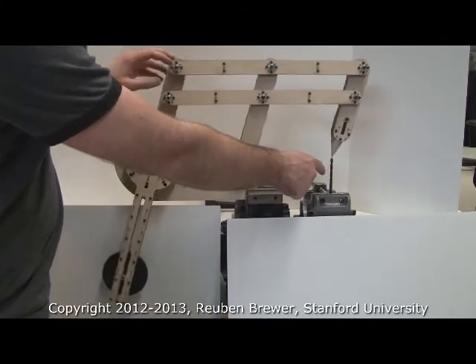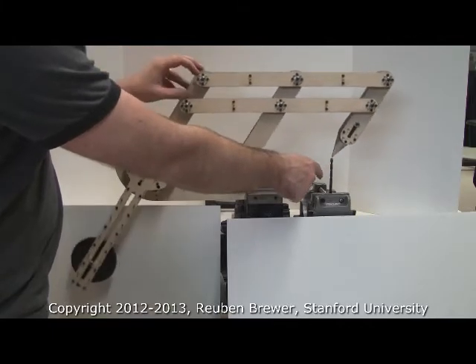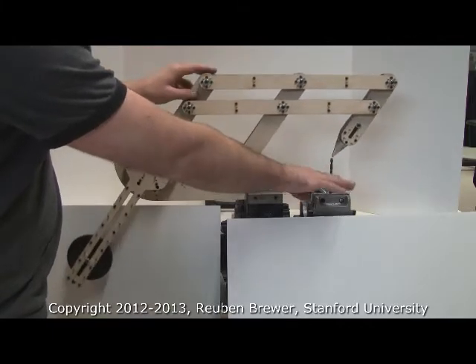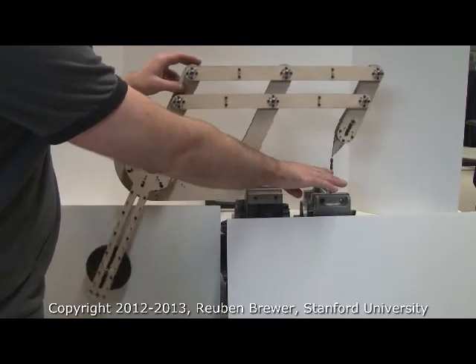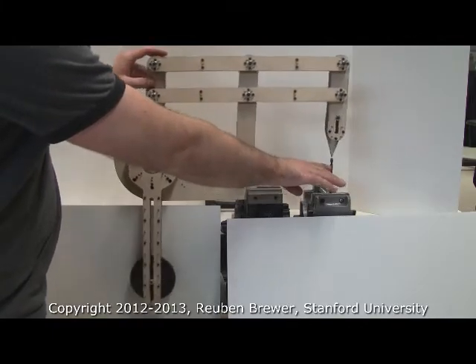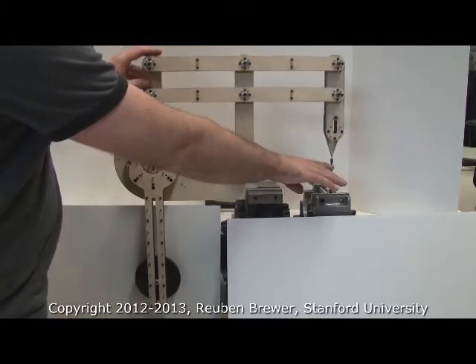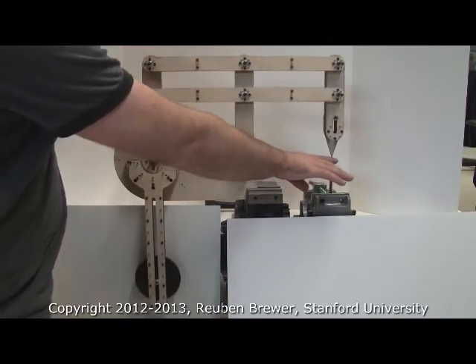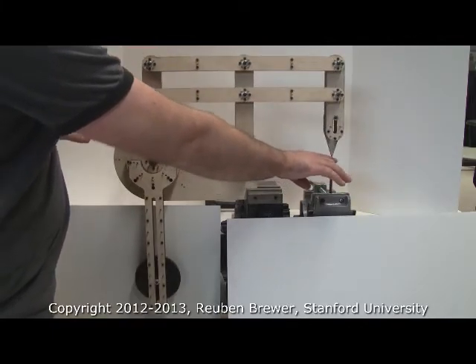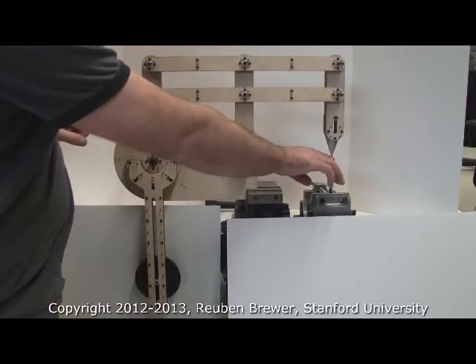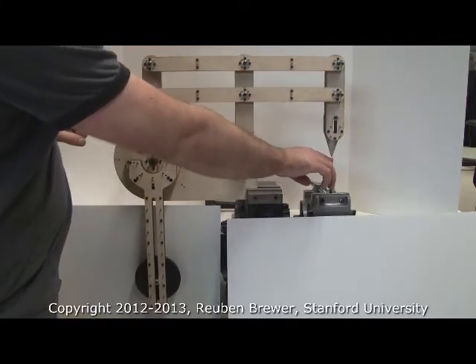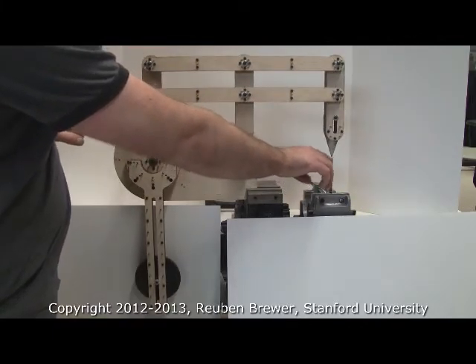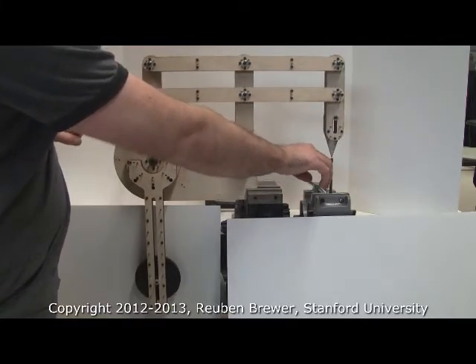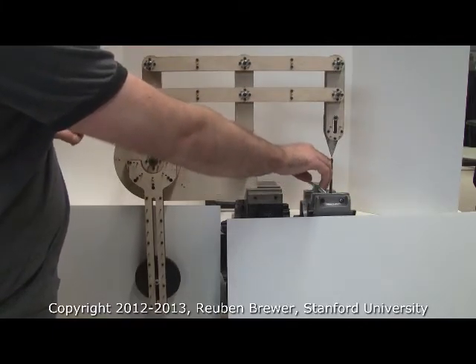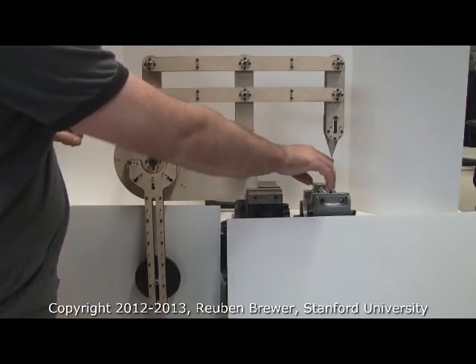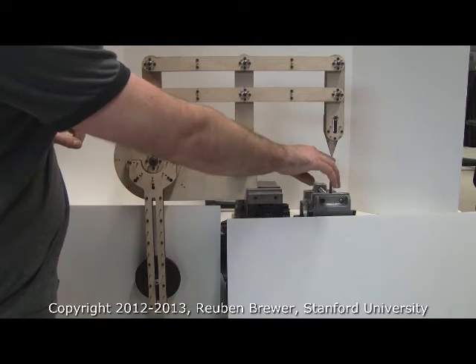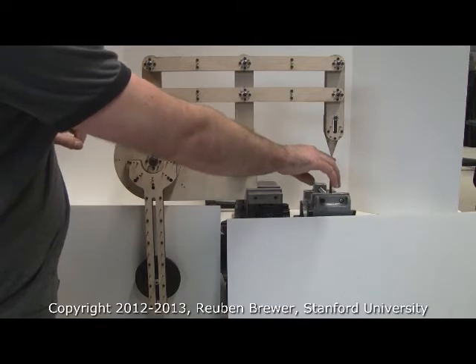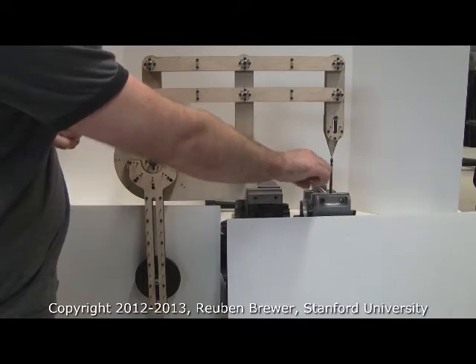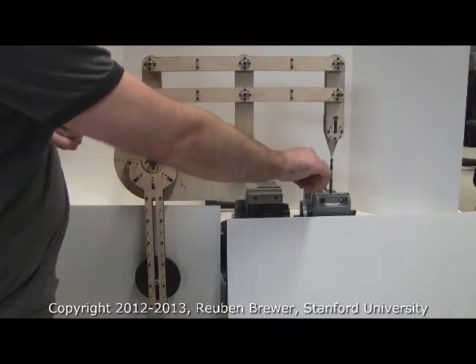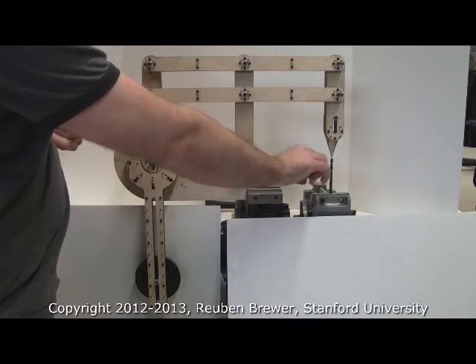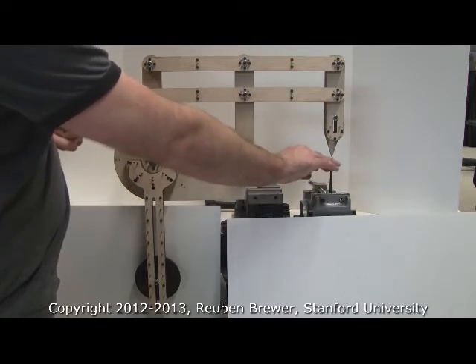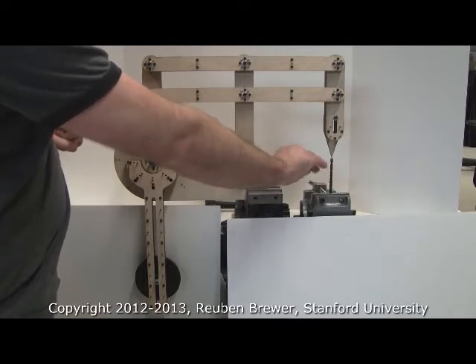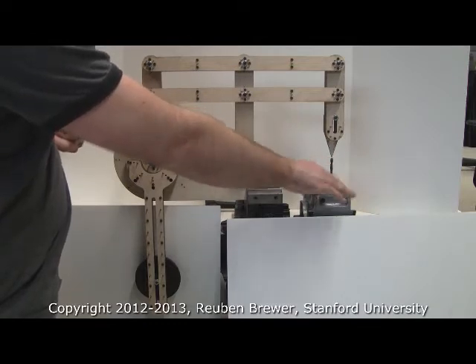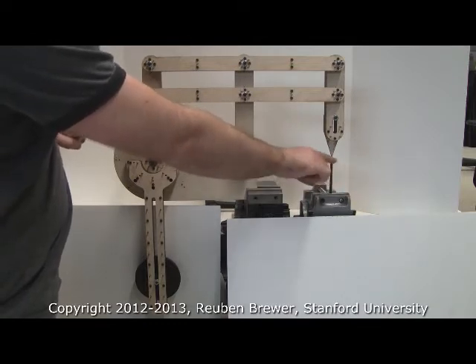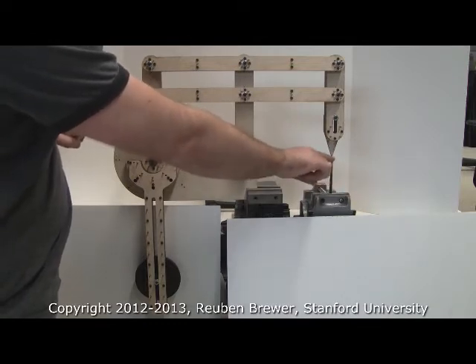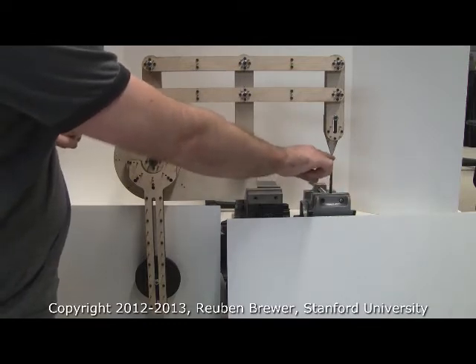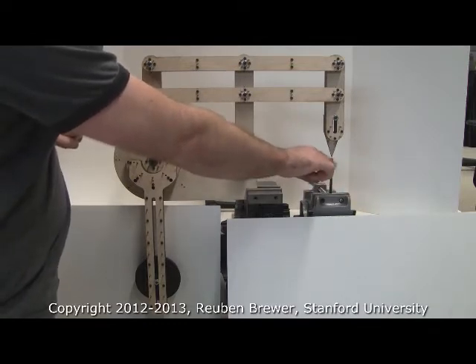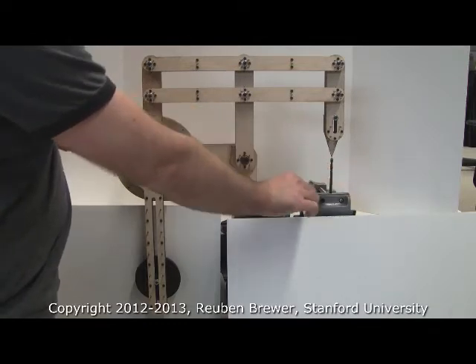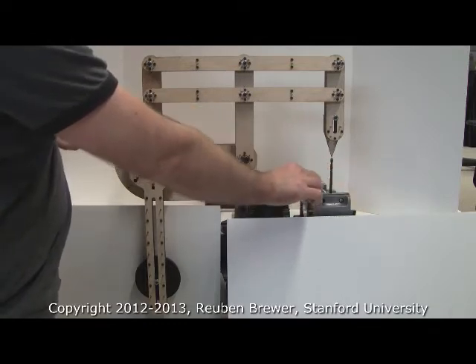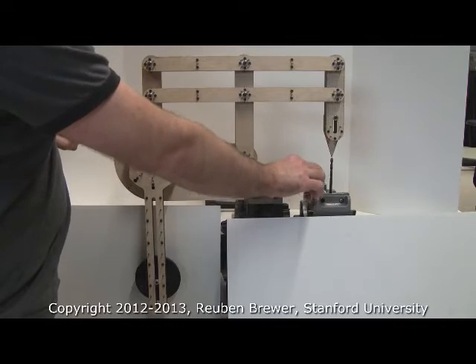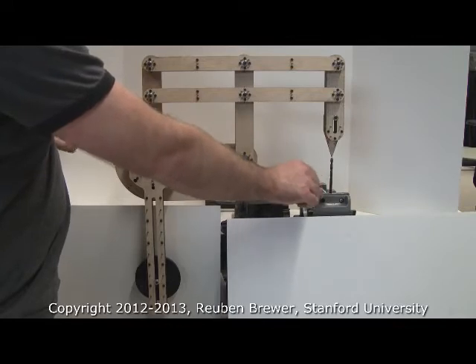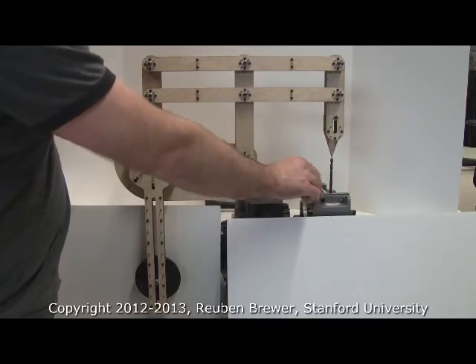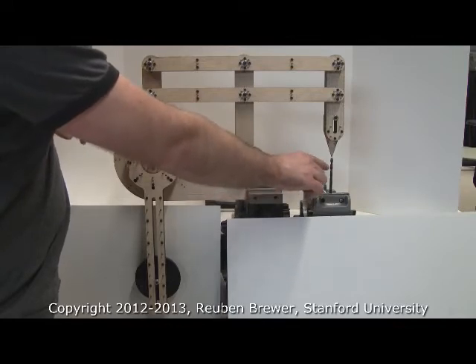For medical robotics, we could have this as the port for laparoscopic surgery. Or we could do ophthalmic surgery and have this be the surface of the cornea, or the pupil.